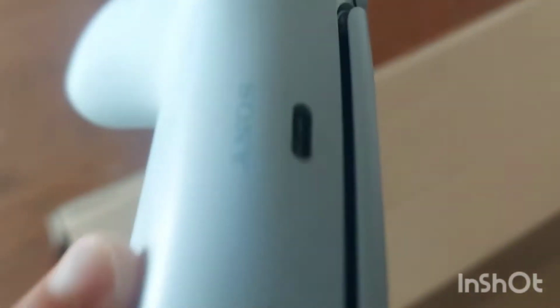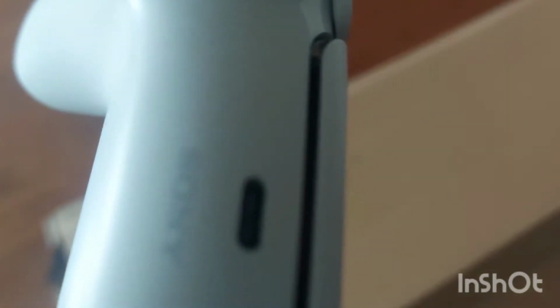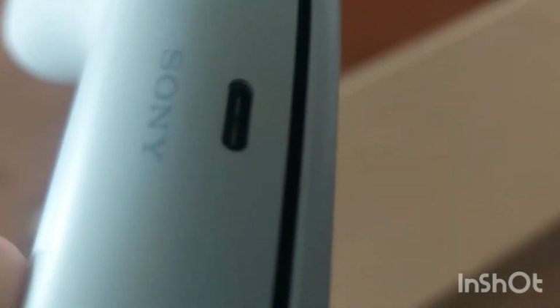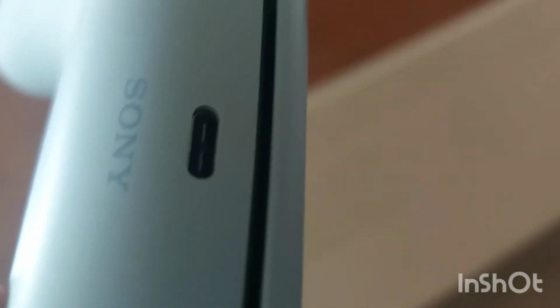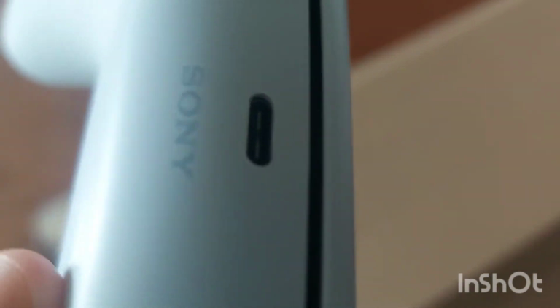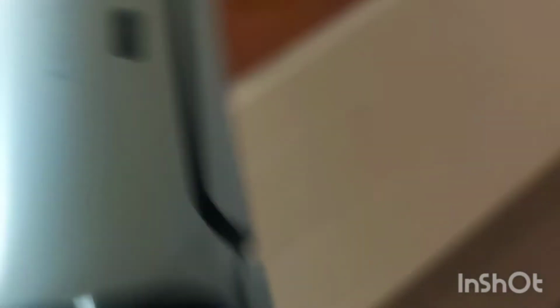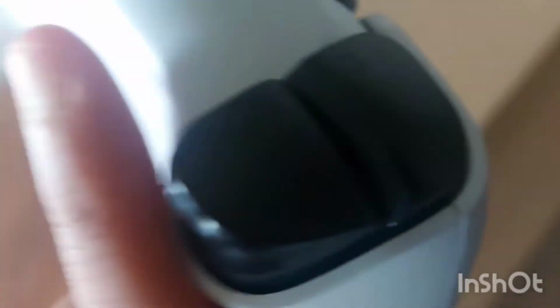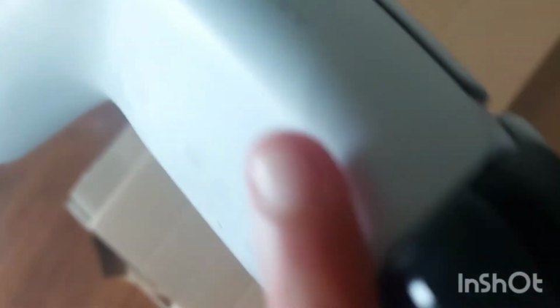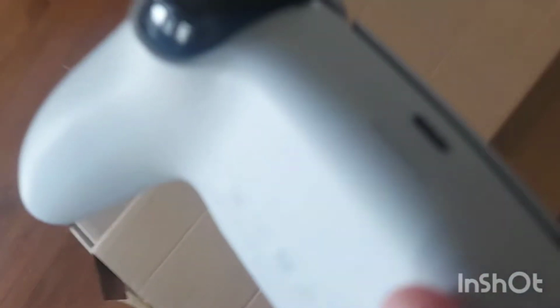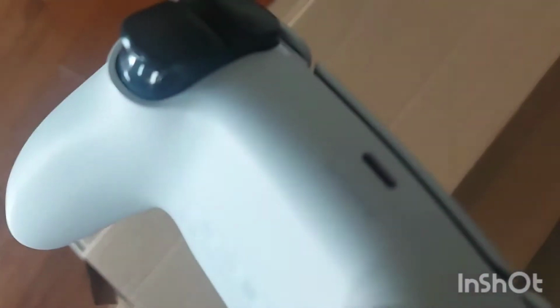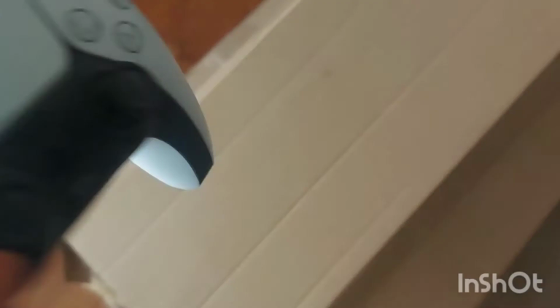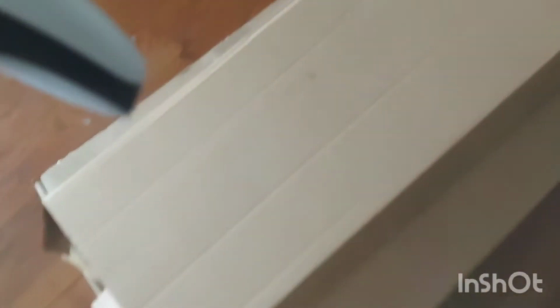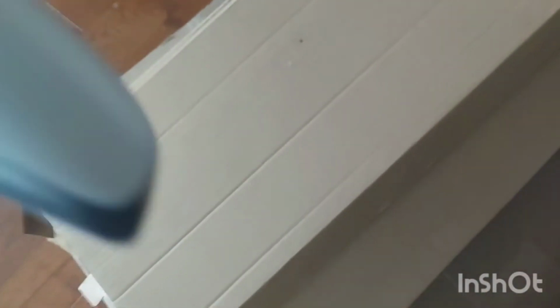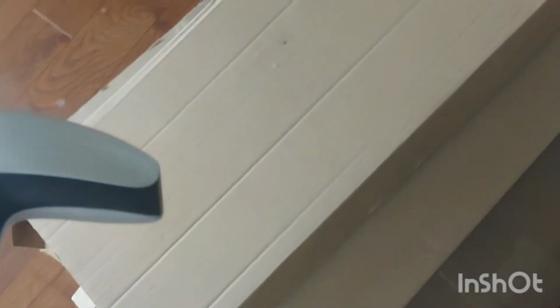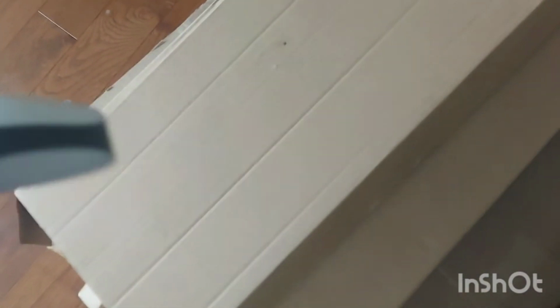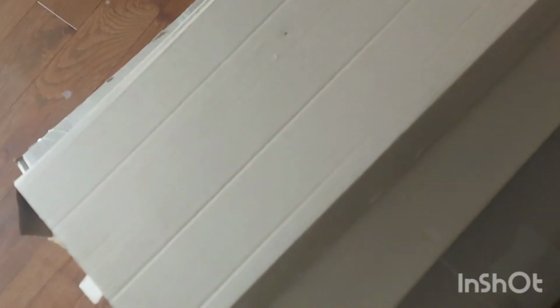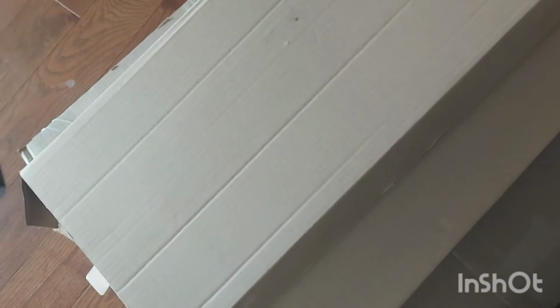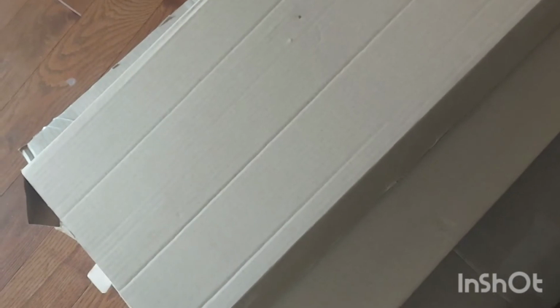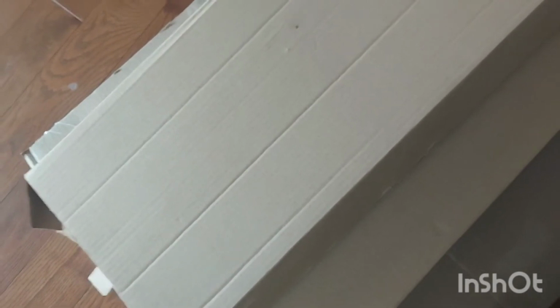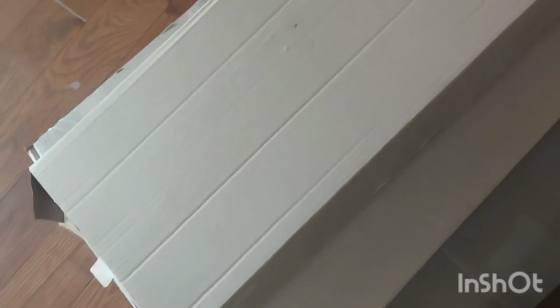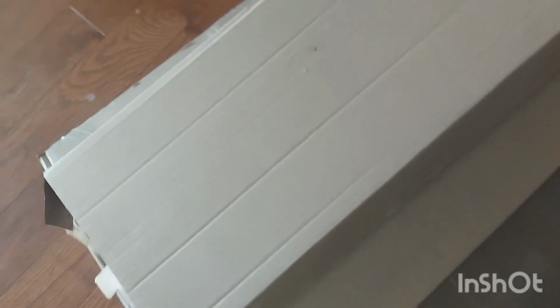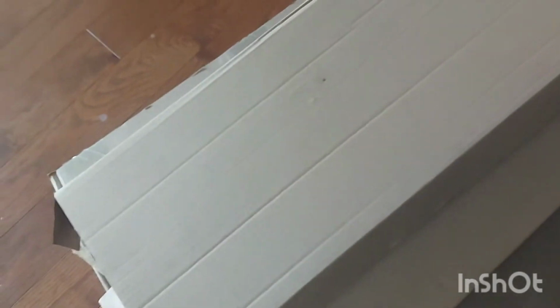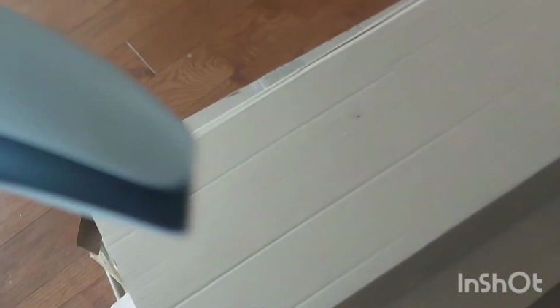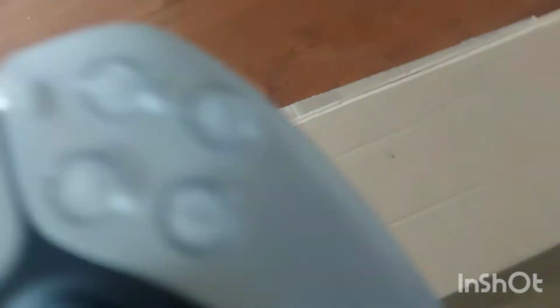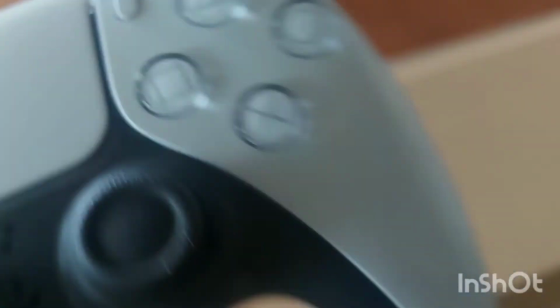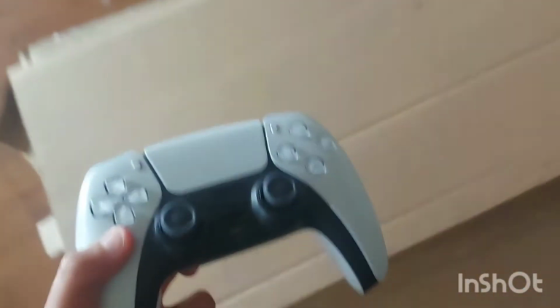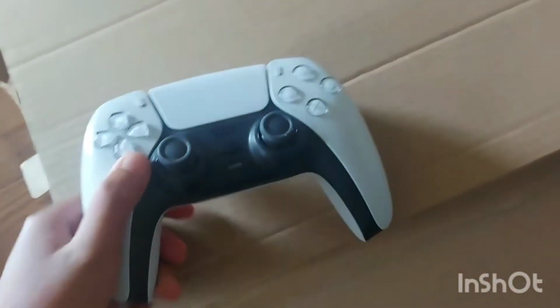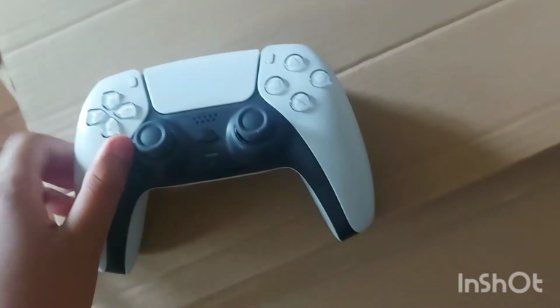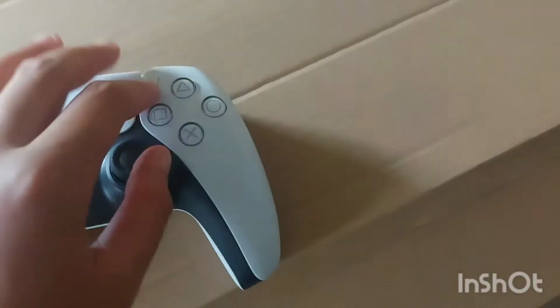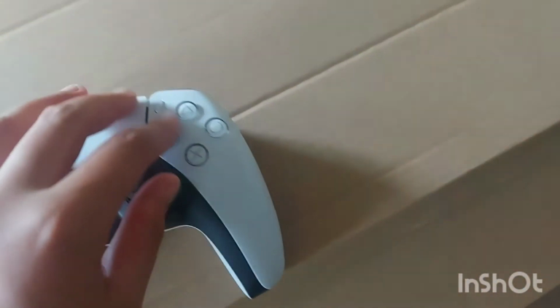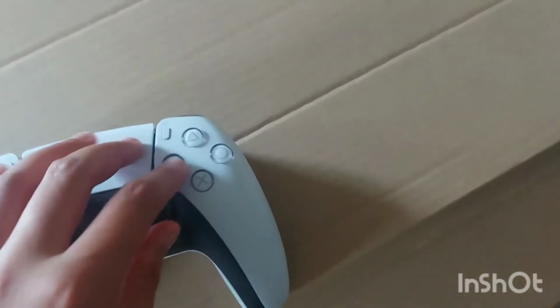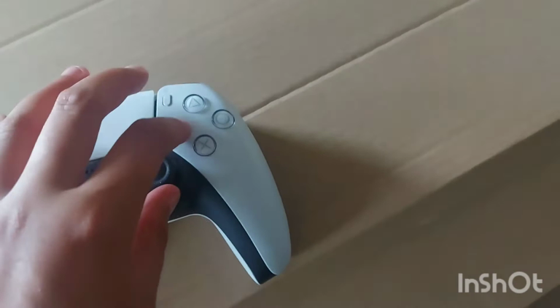In the front here's a charging cable. It says Sony at the bottom. There's no battery unlike Xbox controllers — you just plug it straight in. We got these buttons which is surprisingly...